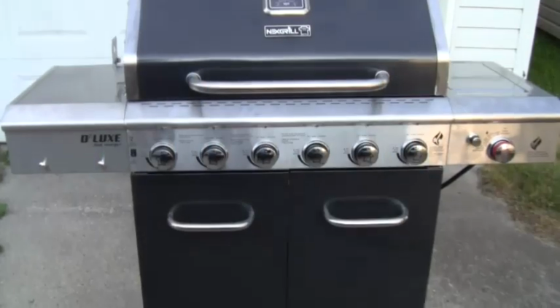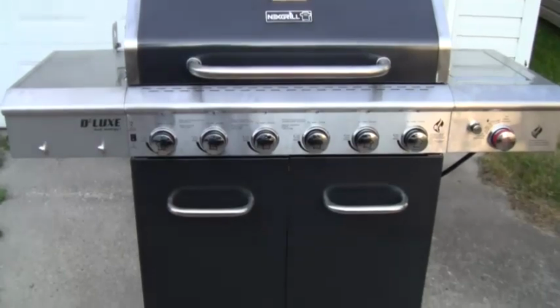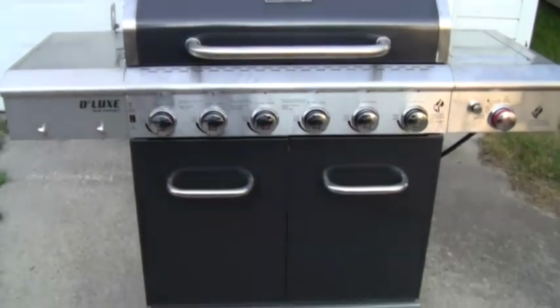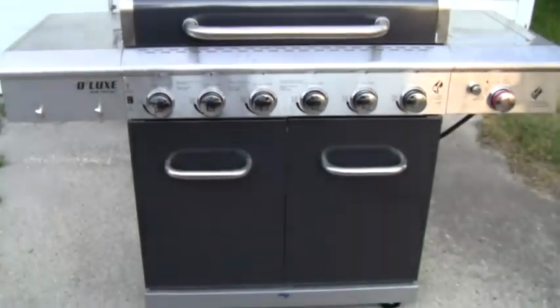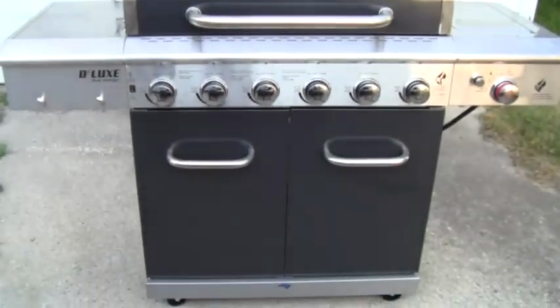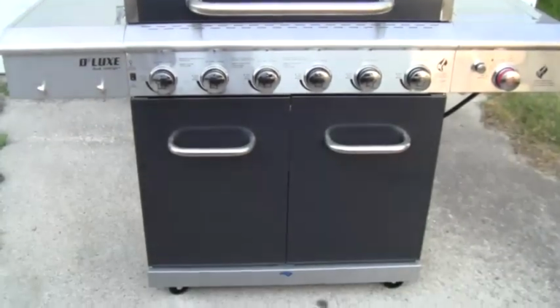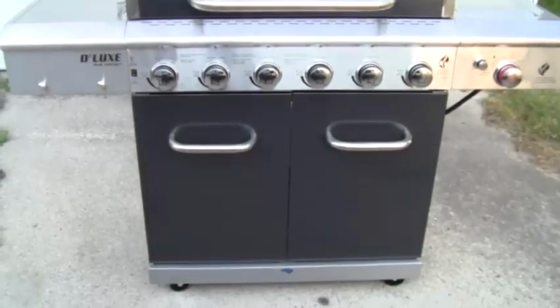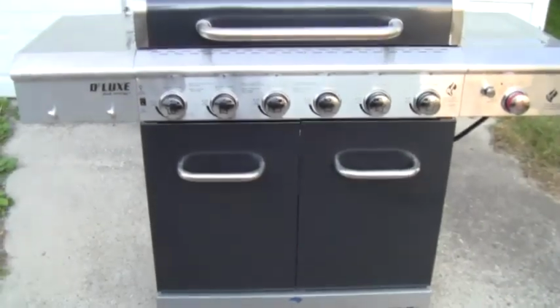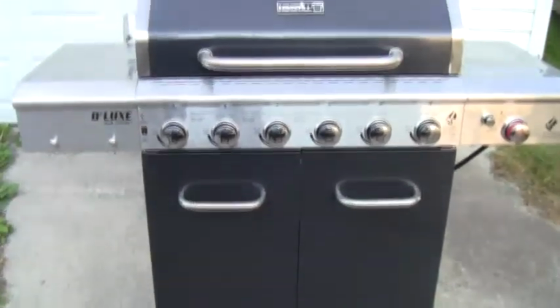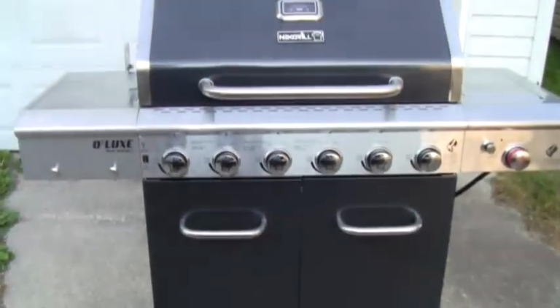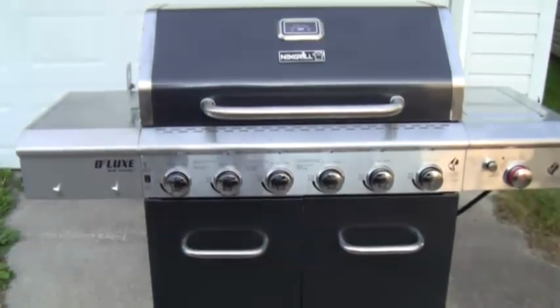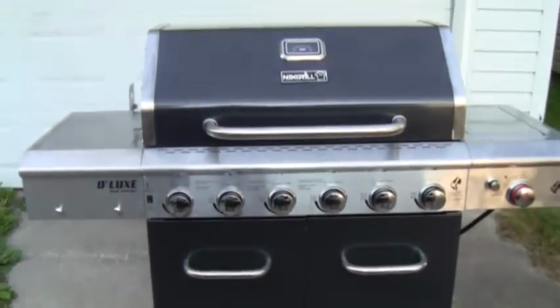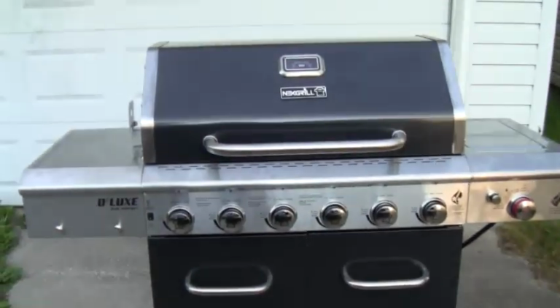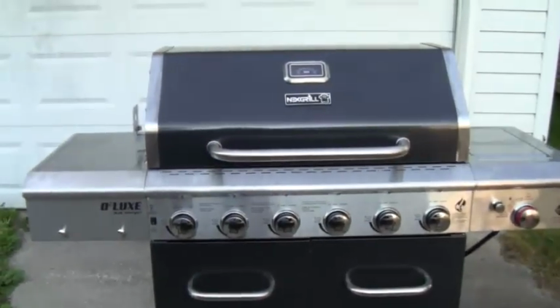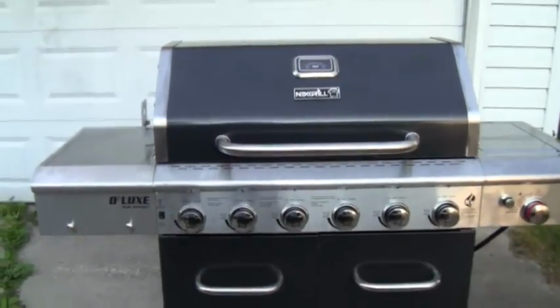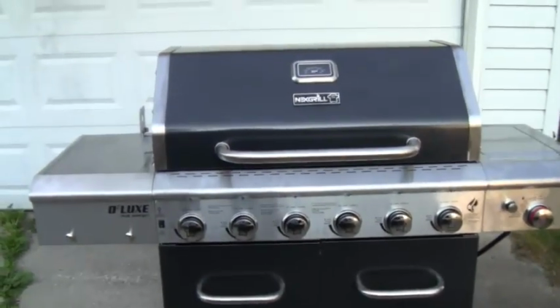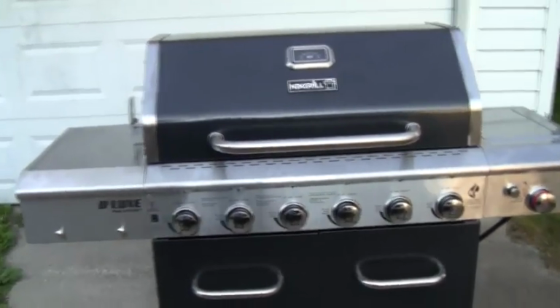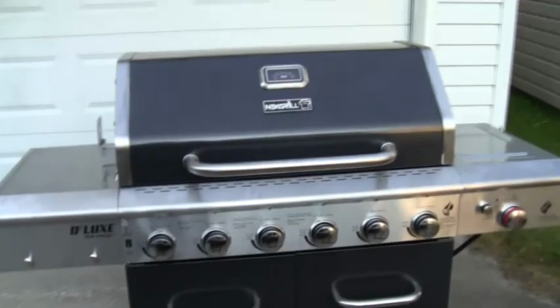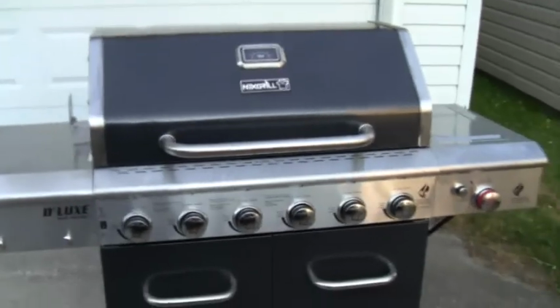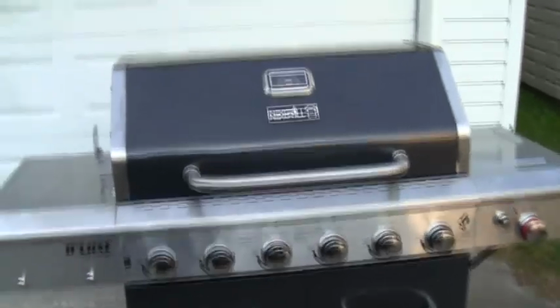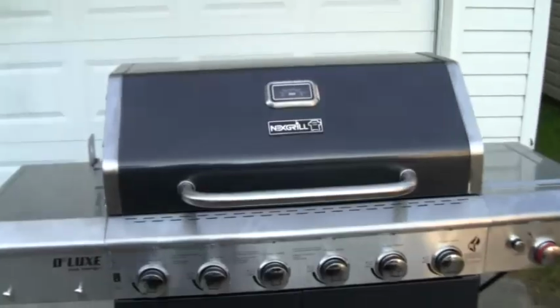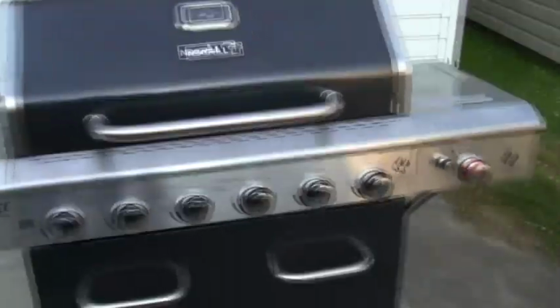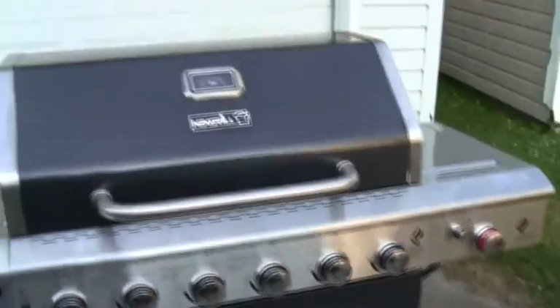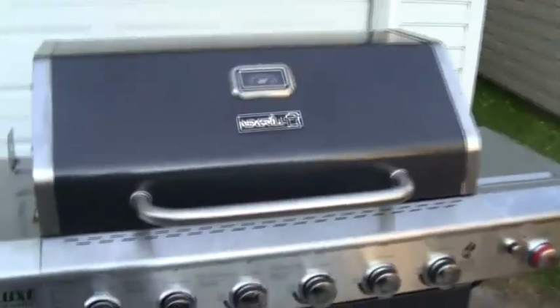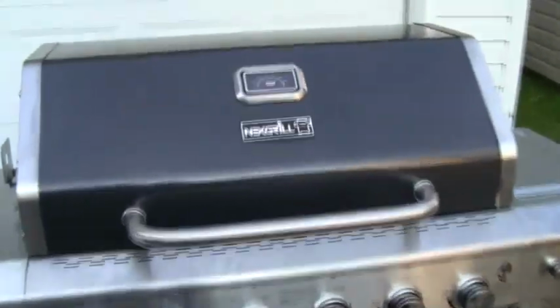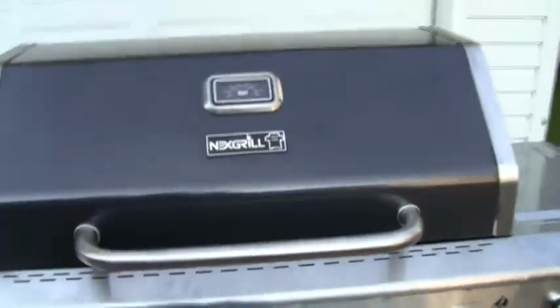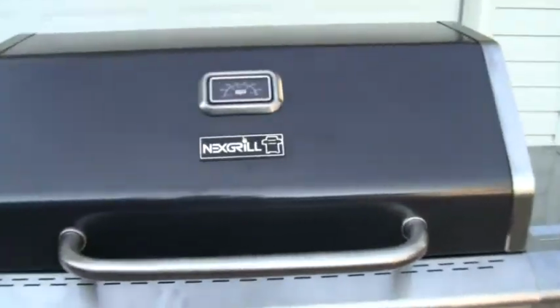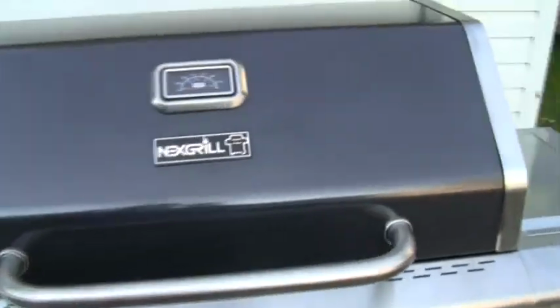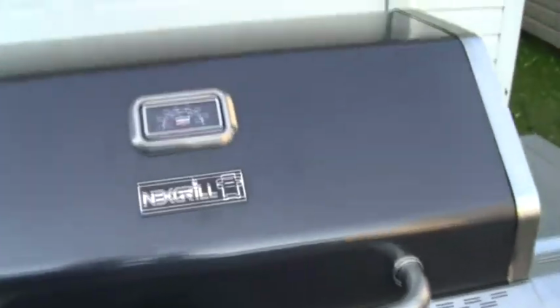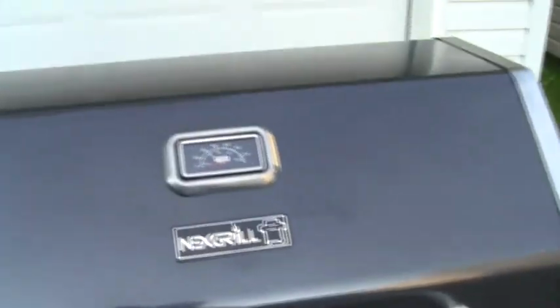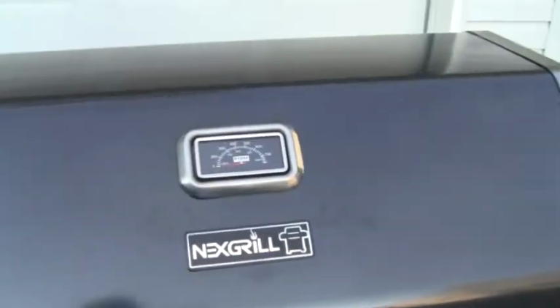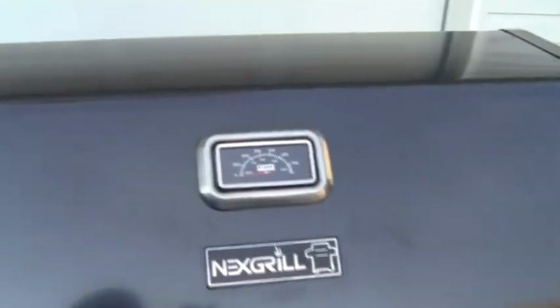Here we are folks with the Knicks Grill six burner grill — the Knicks Grill Deluxe. This is one of the newer models by them and we're going to take a look at this.